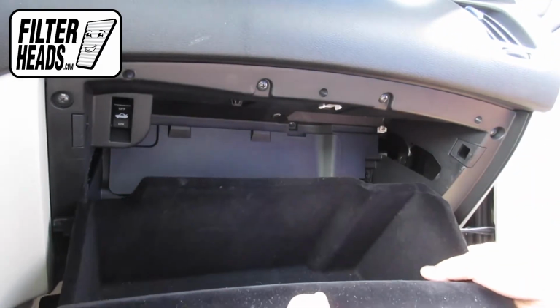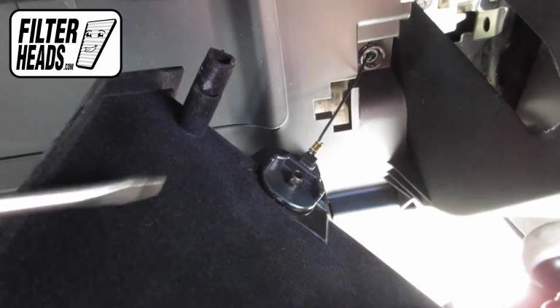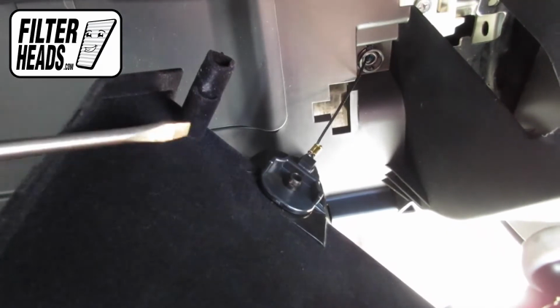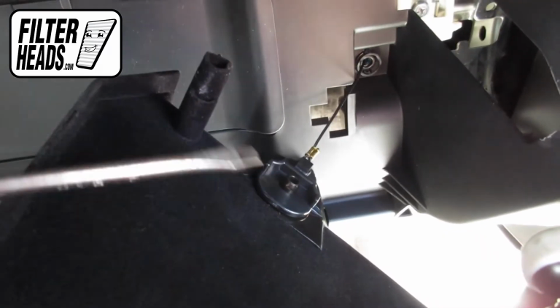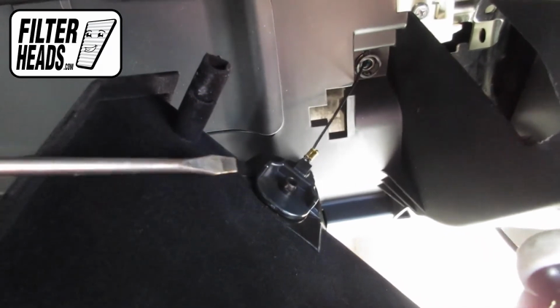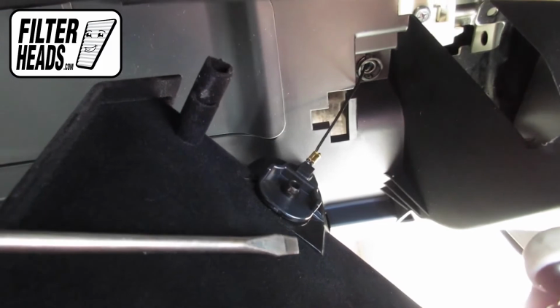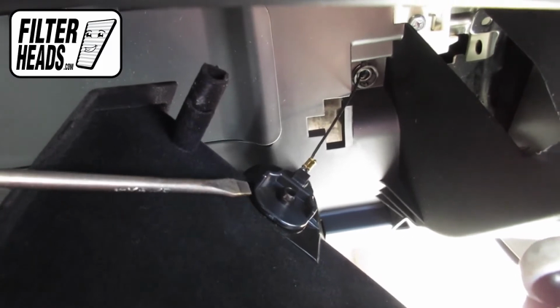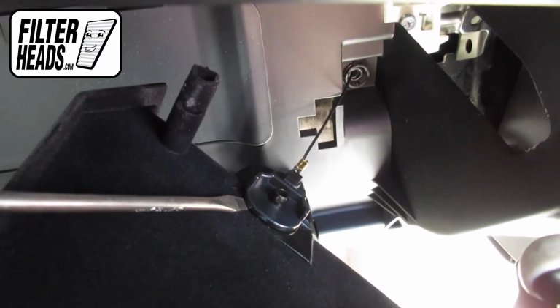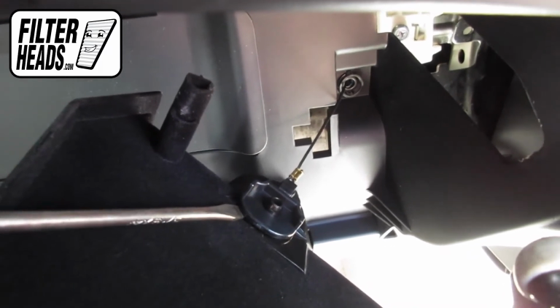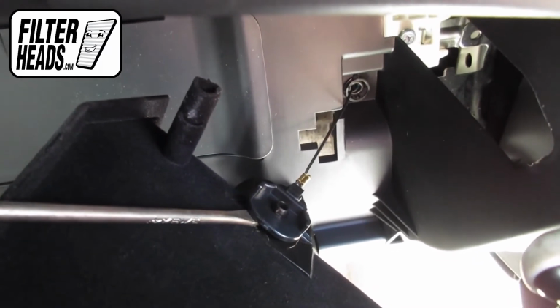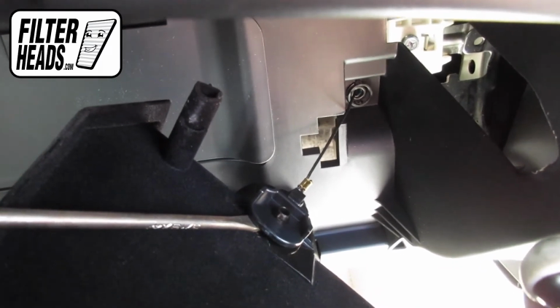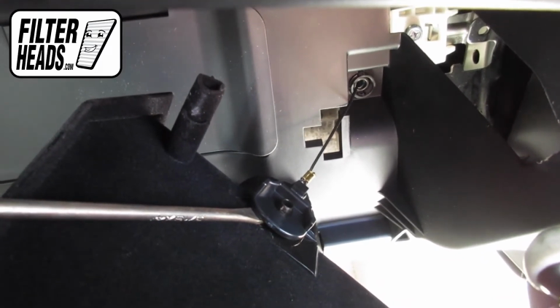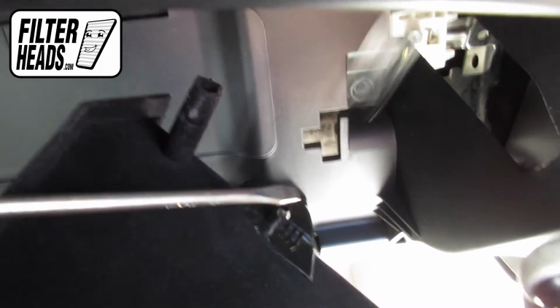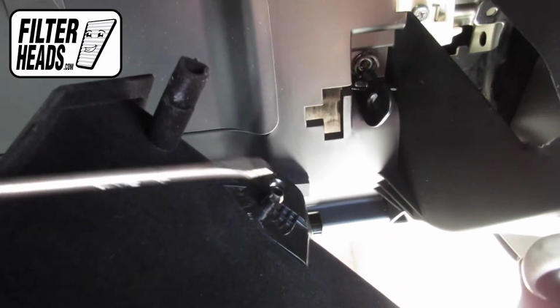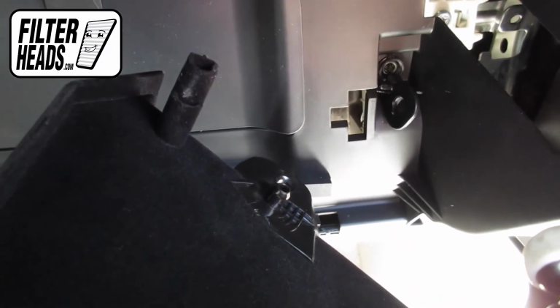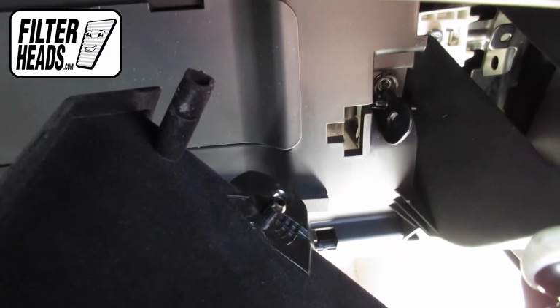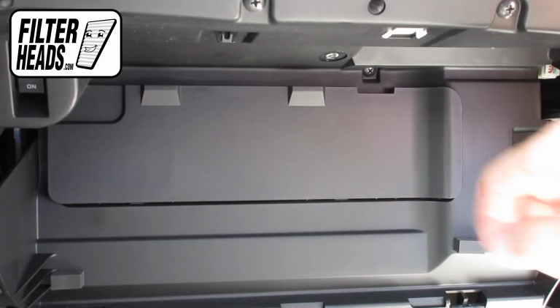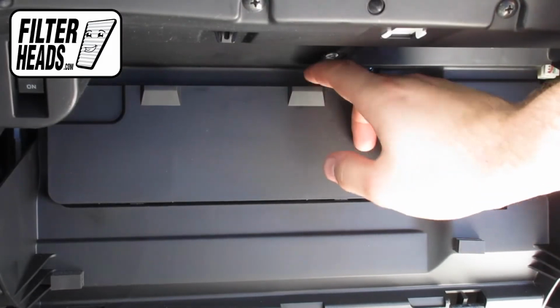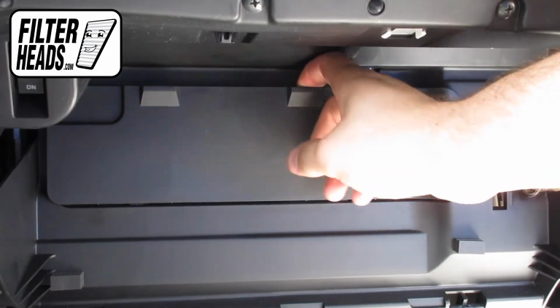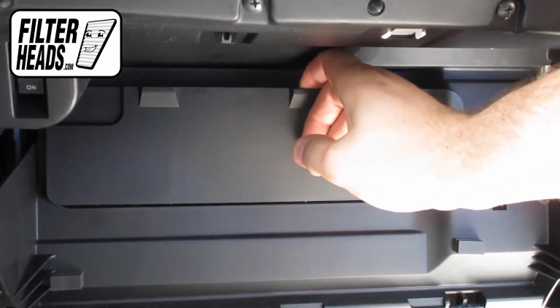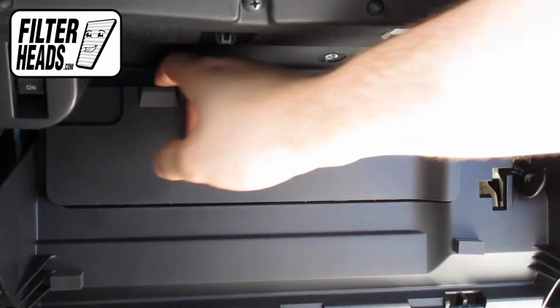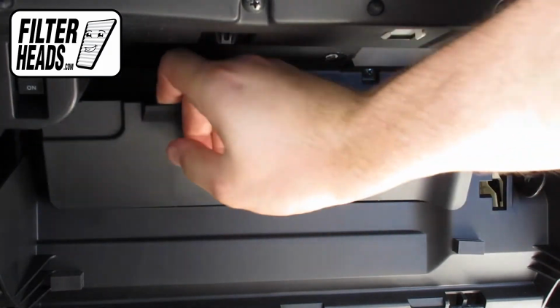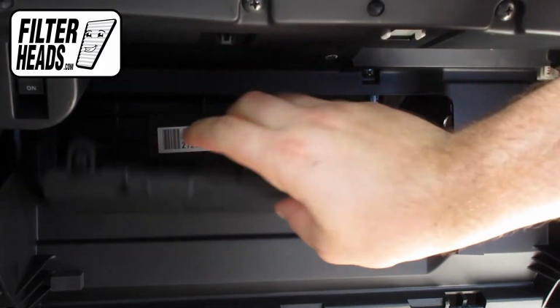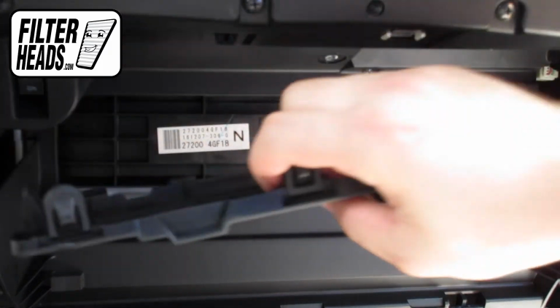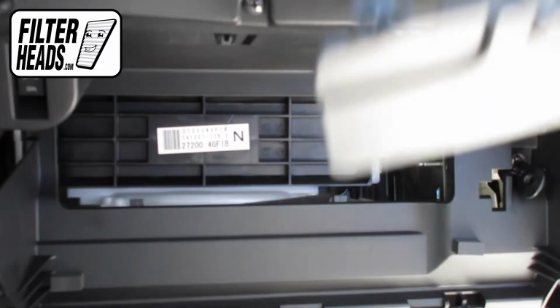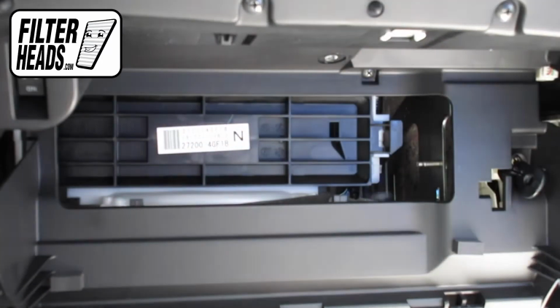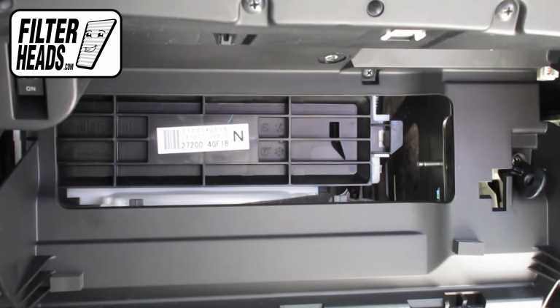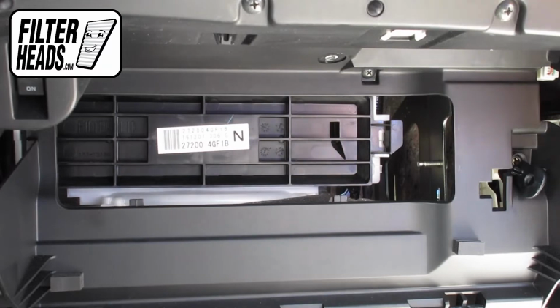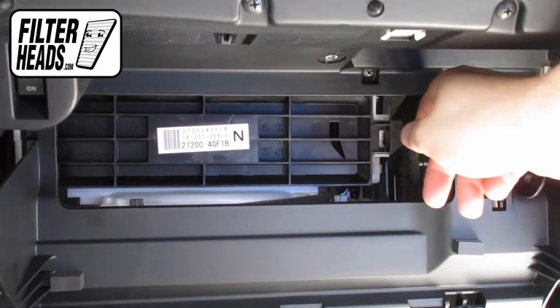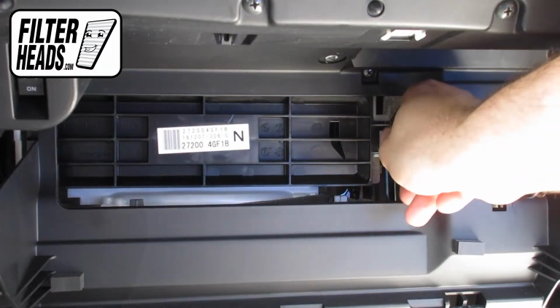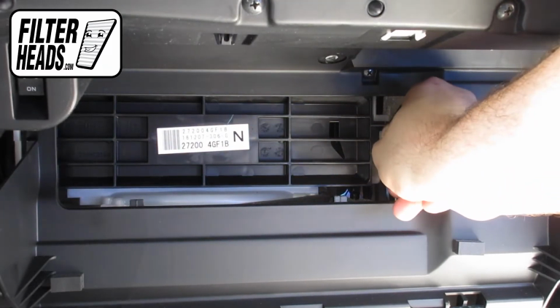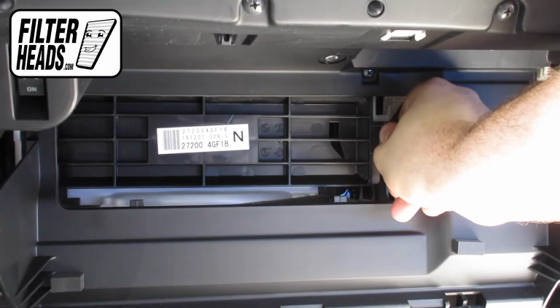Remove the dampener cord from the glove box. Remove the glove box back panel. Unclip and remove the filter housing door.